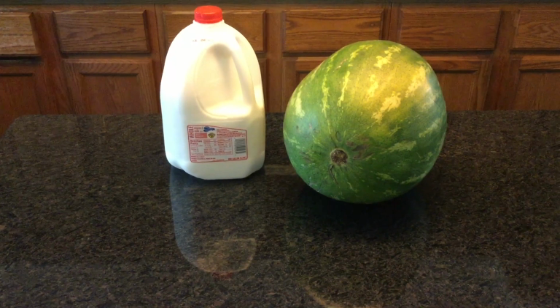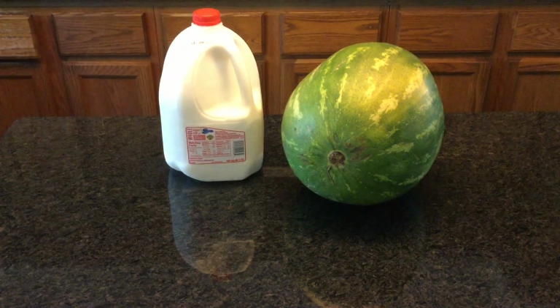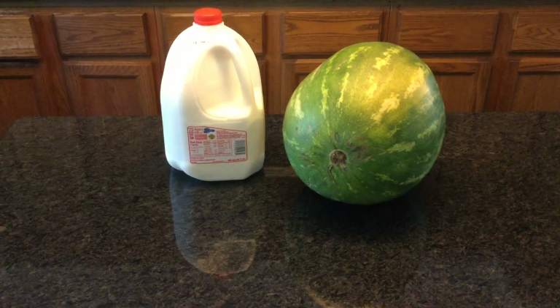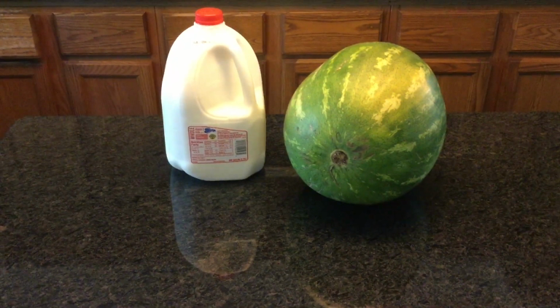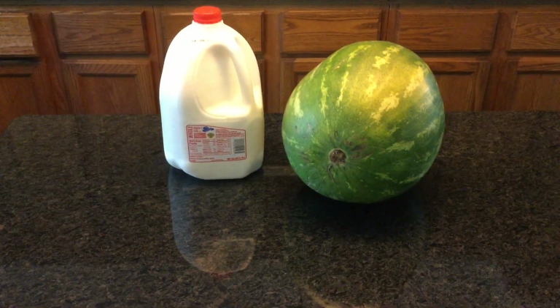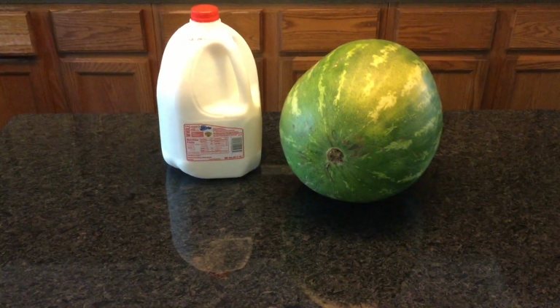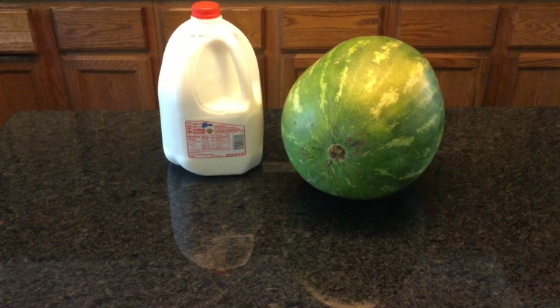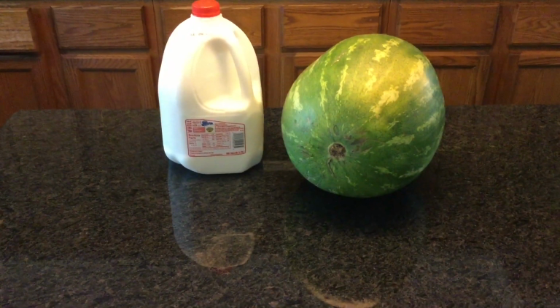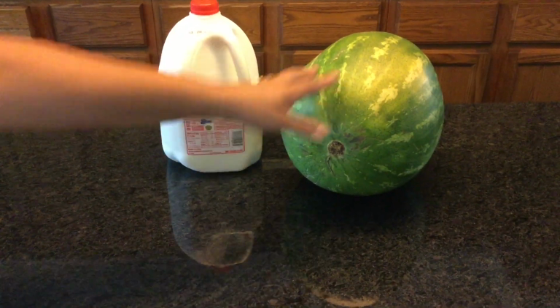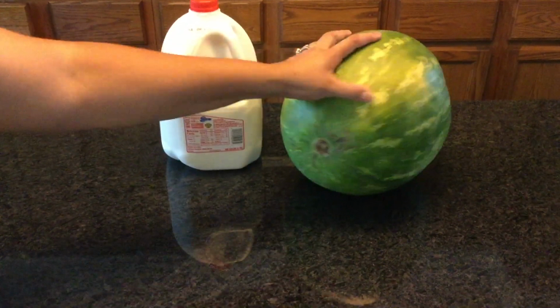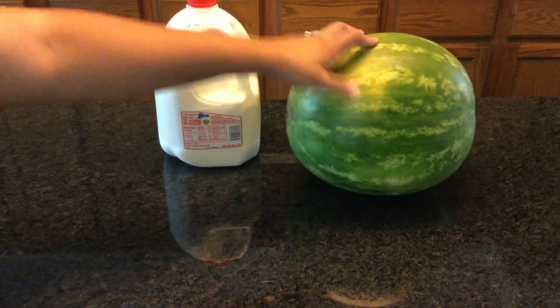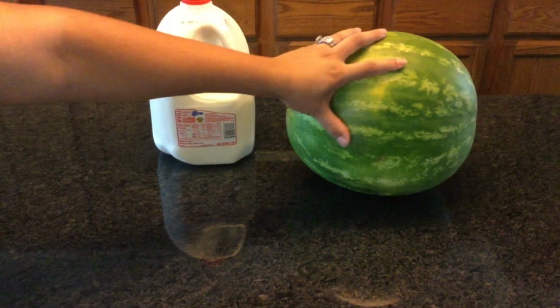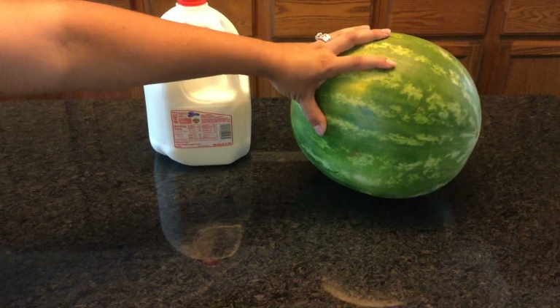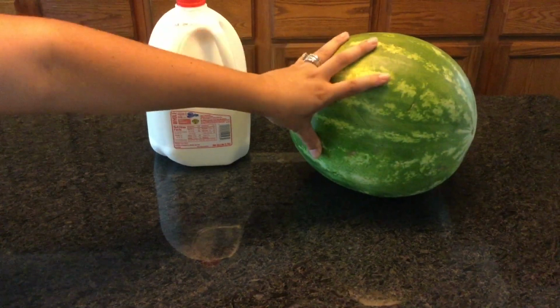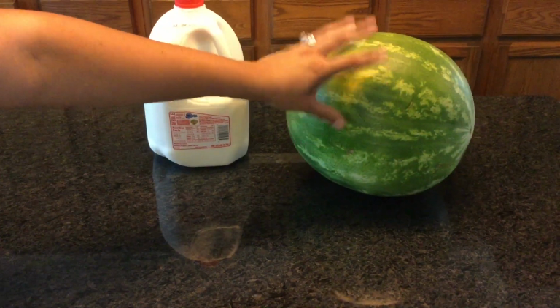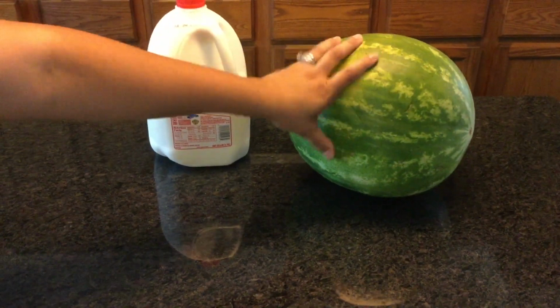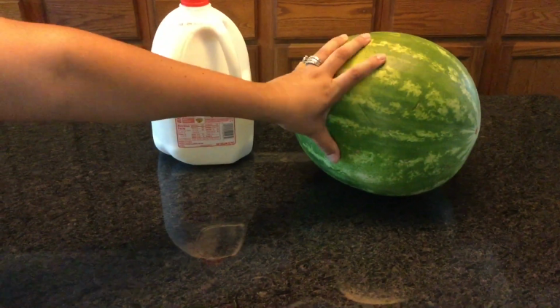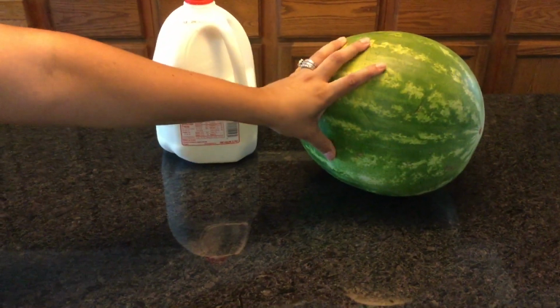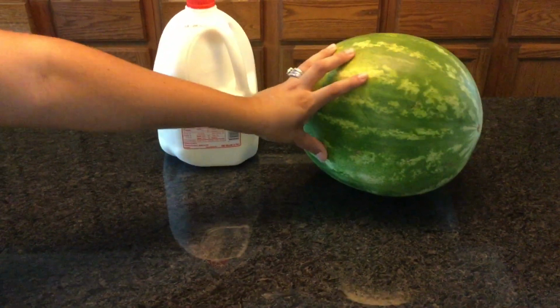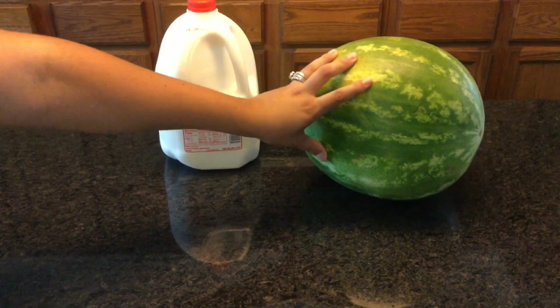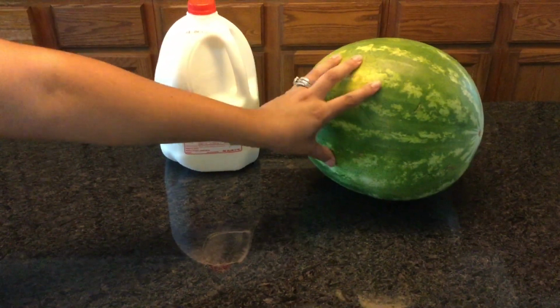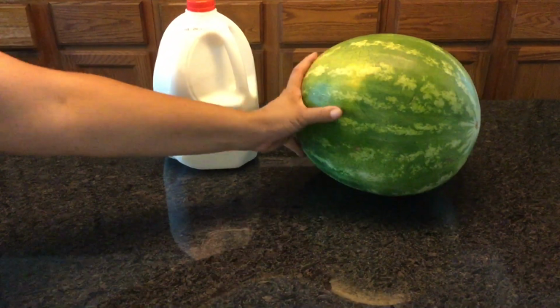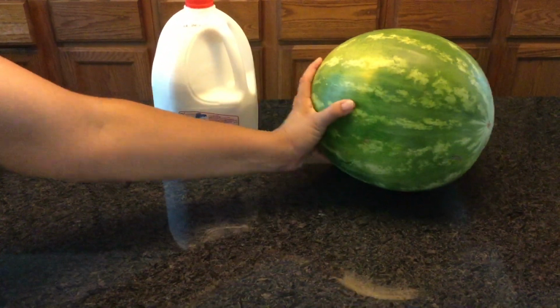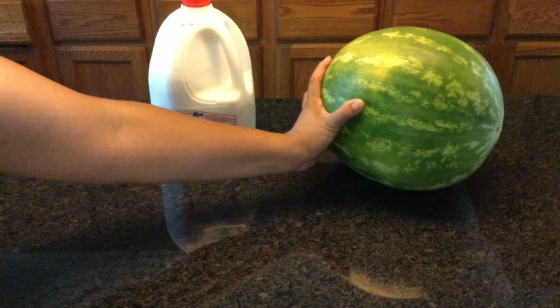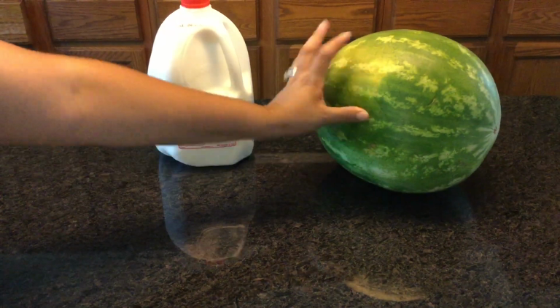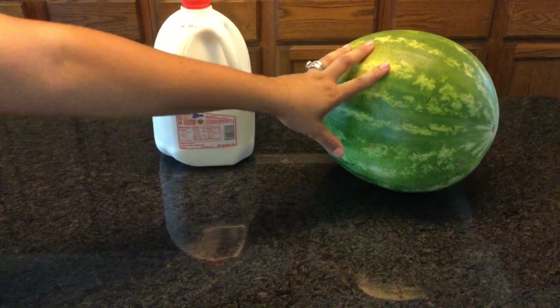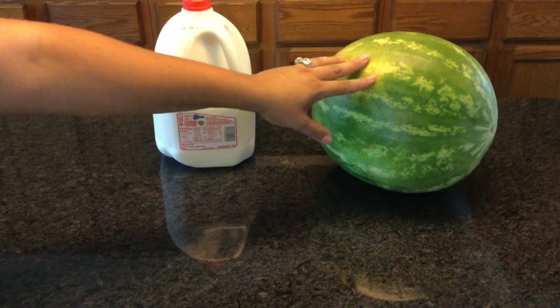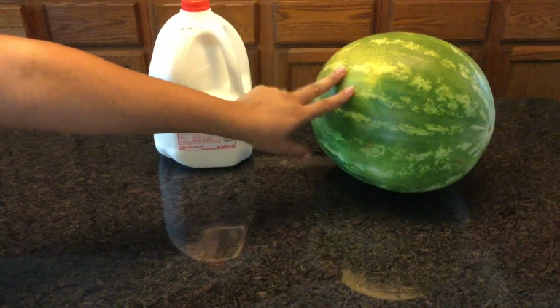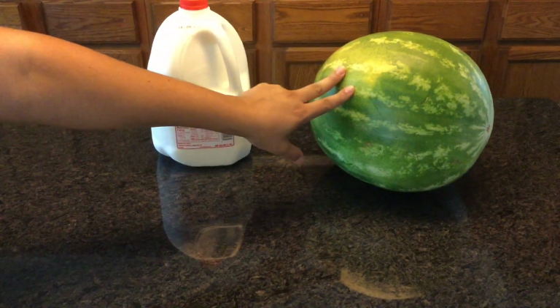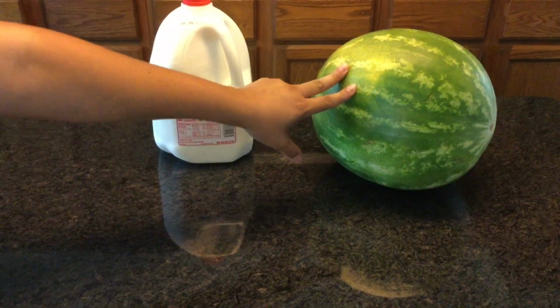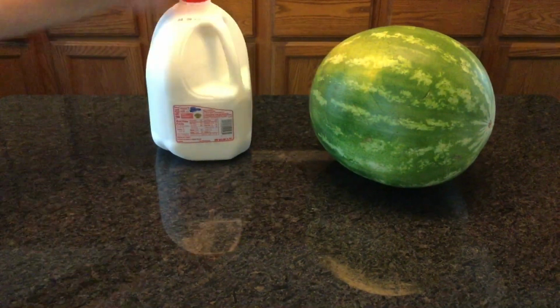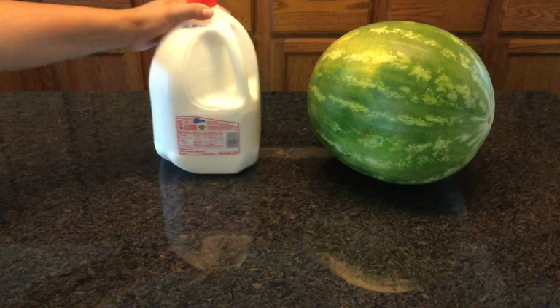First let me start with this watermelon — it was 19 cents a pound, so it was a great deal. Everybody in our household loves watermelon so I did pick one up.